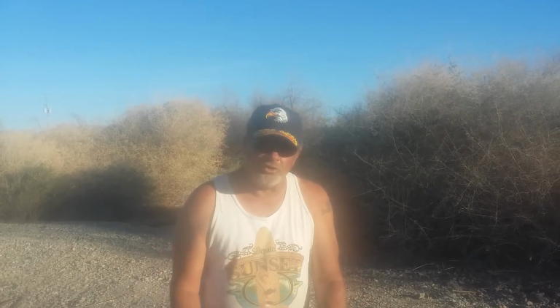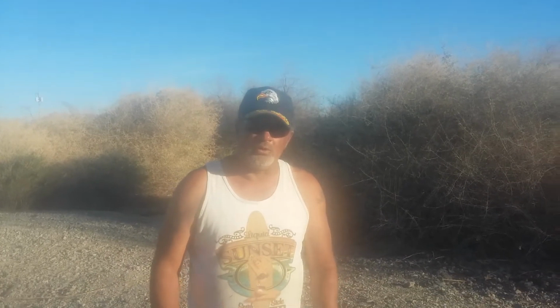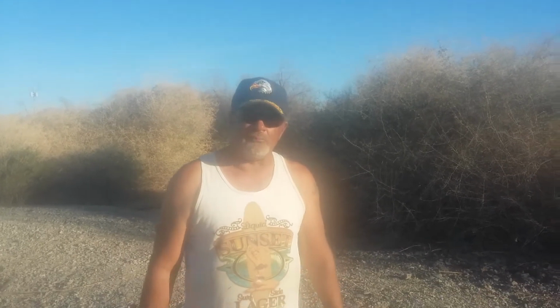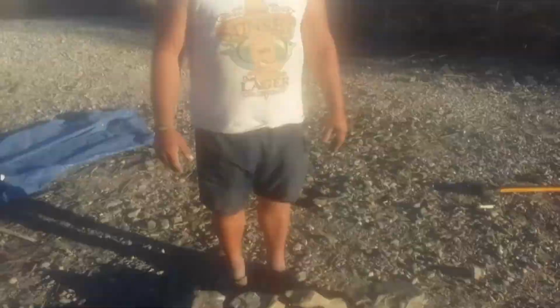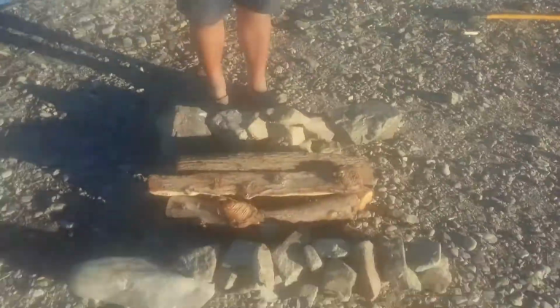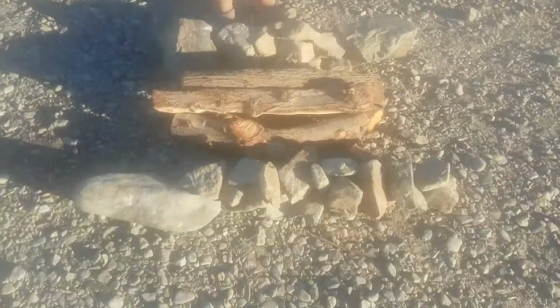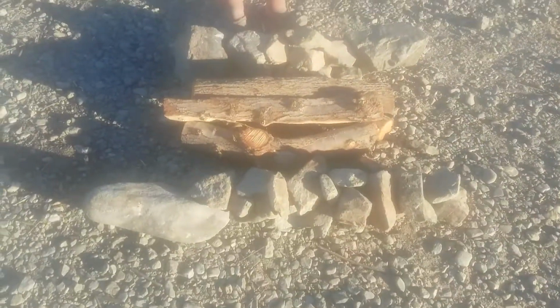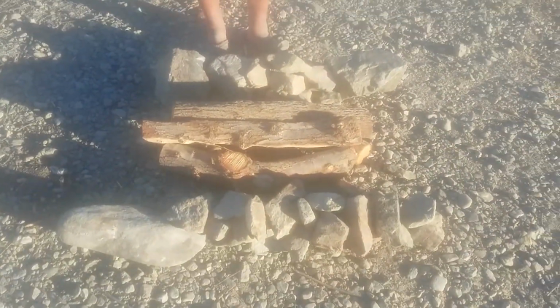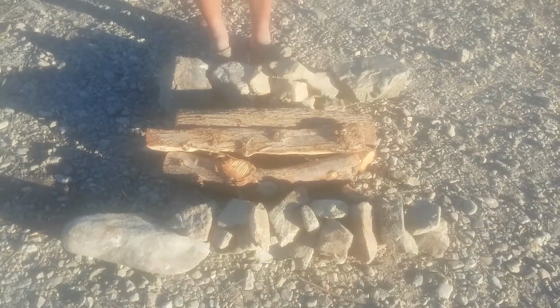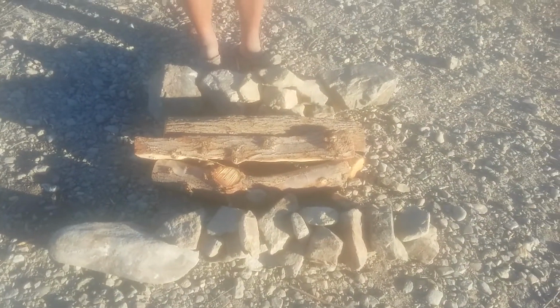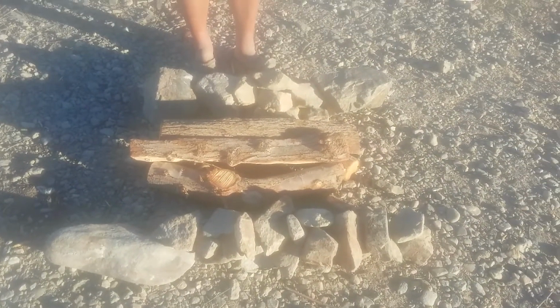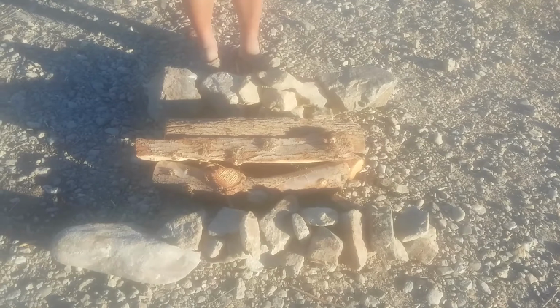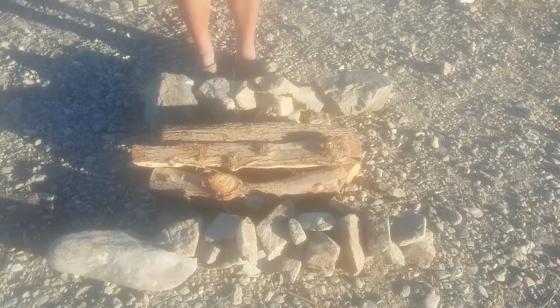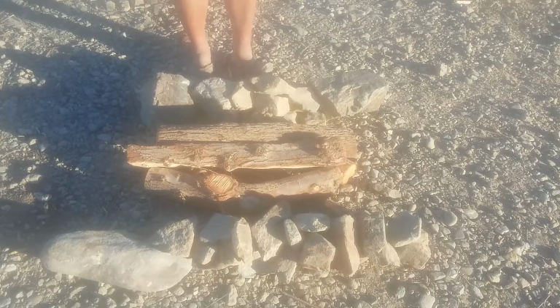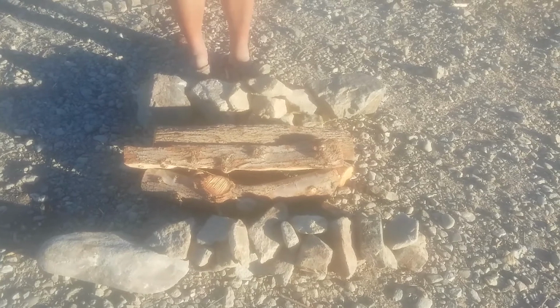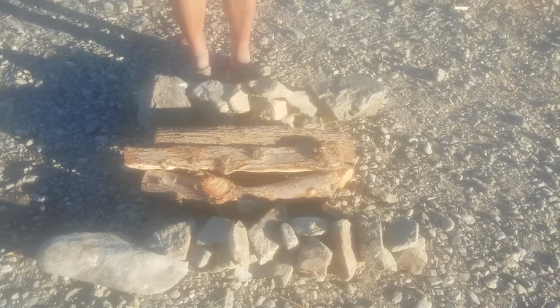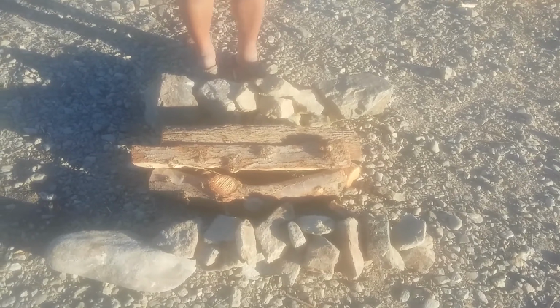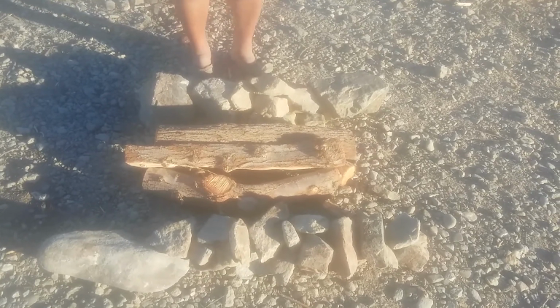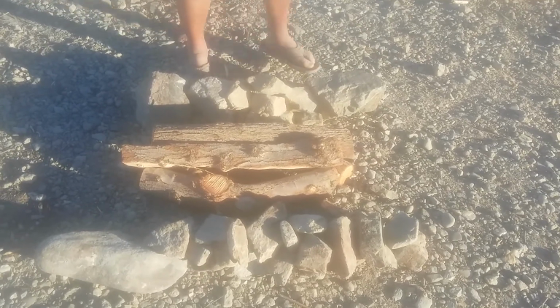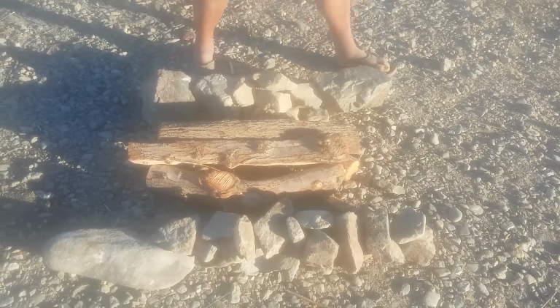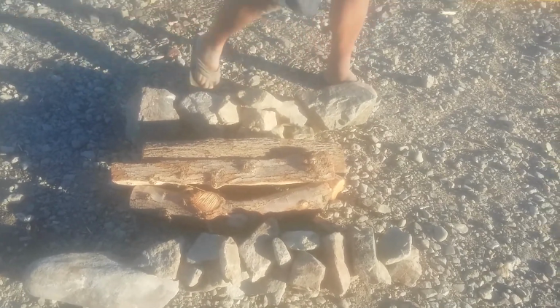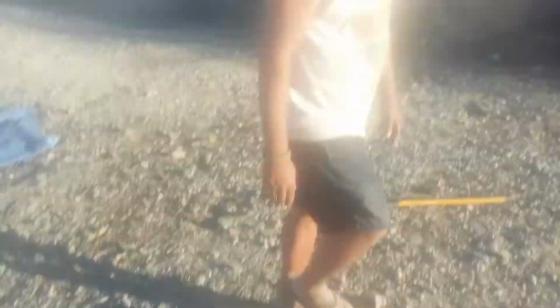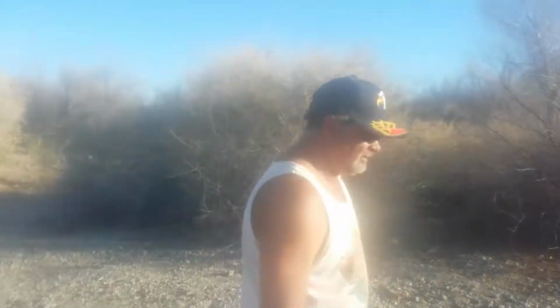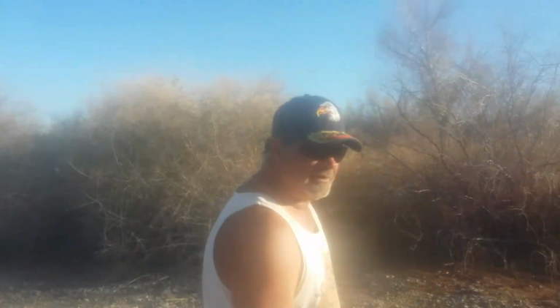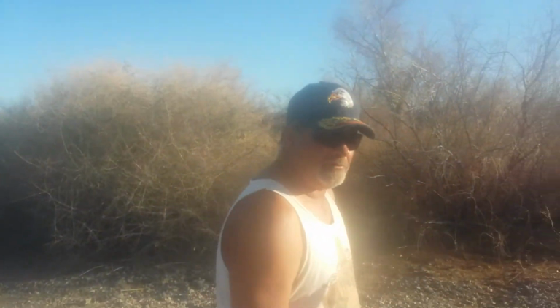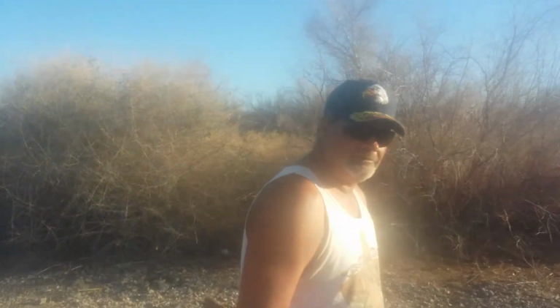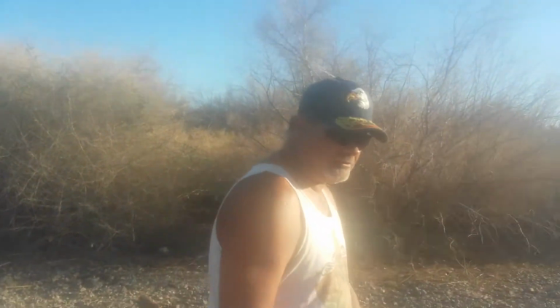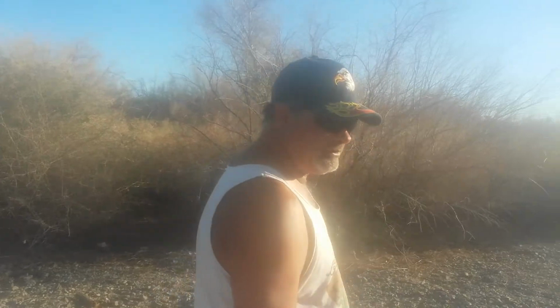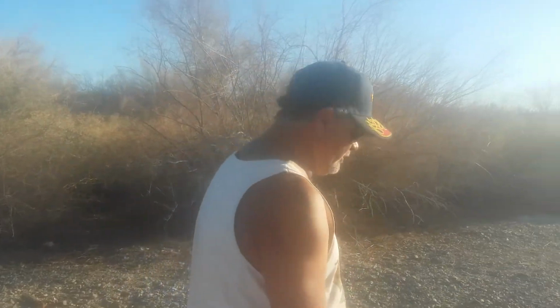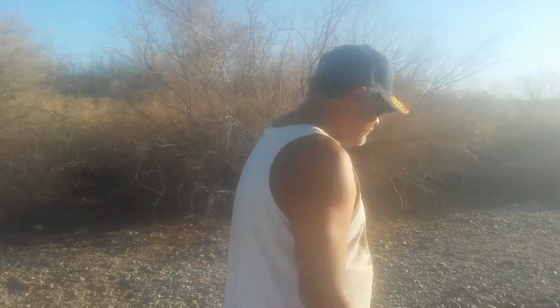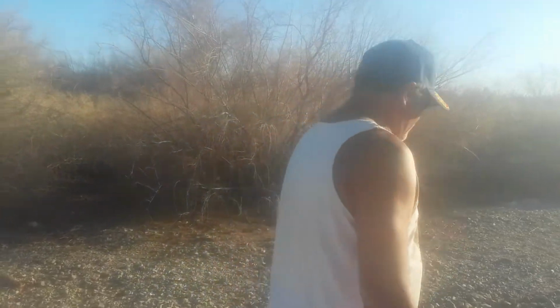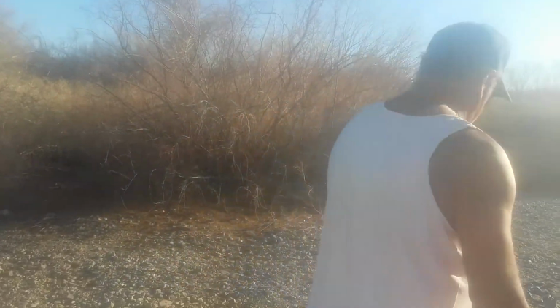Snow will not bother this fire, because the fire is up underneath and it's burning straight up onto the wood. The next one I'm going to show you is right over here.